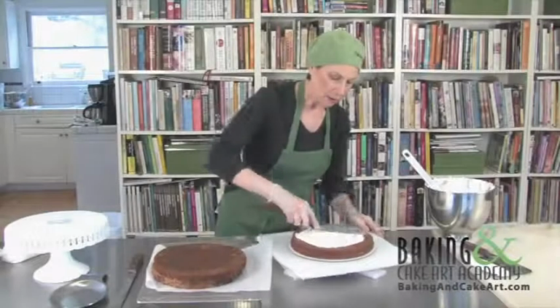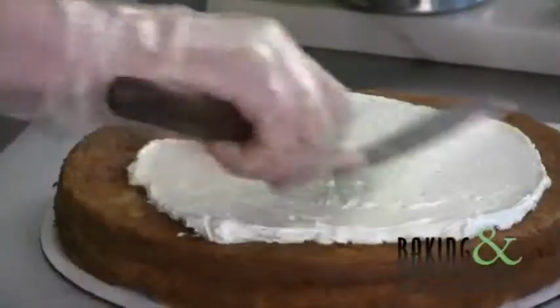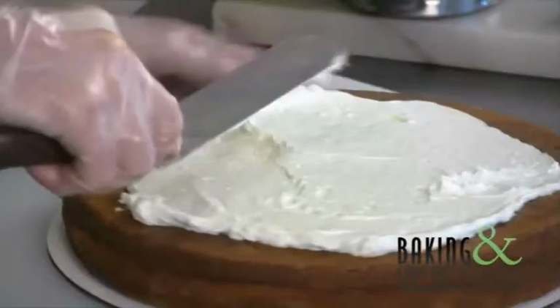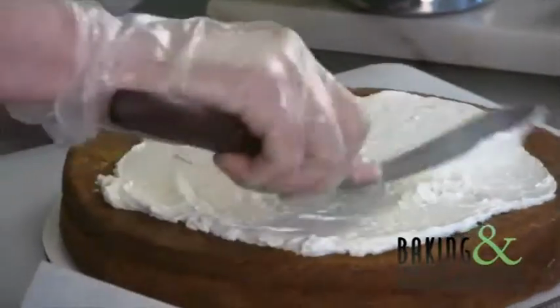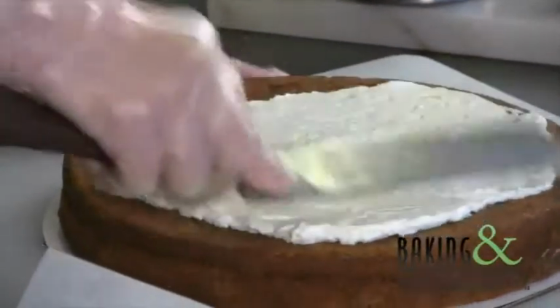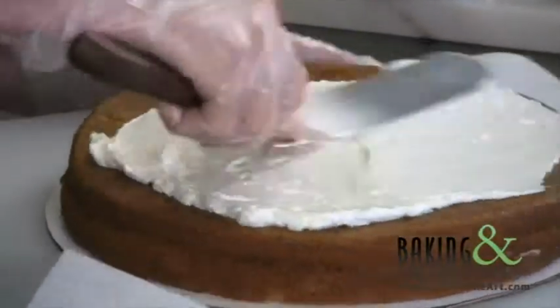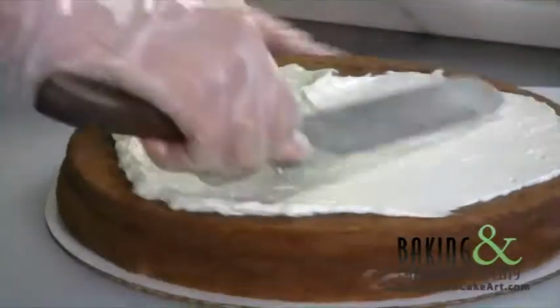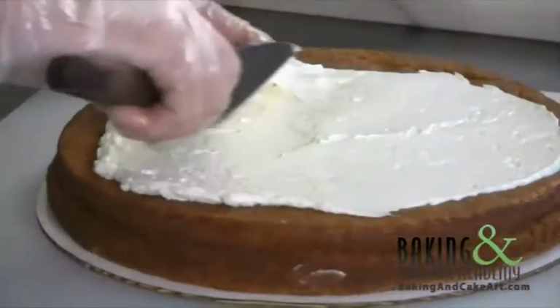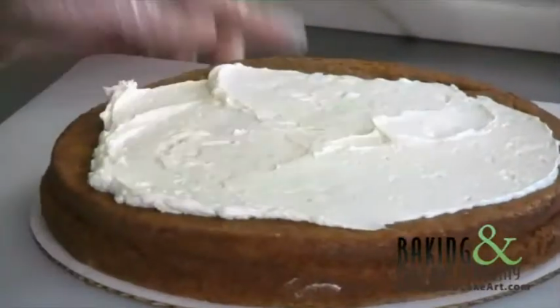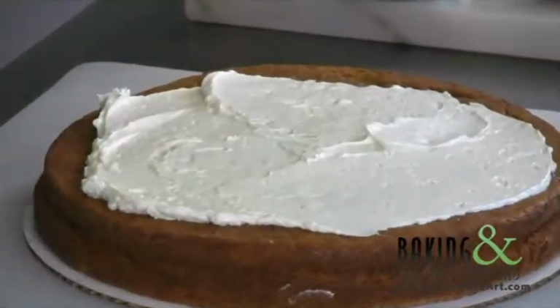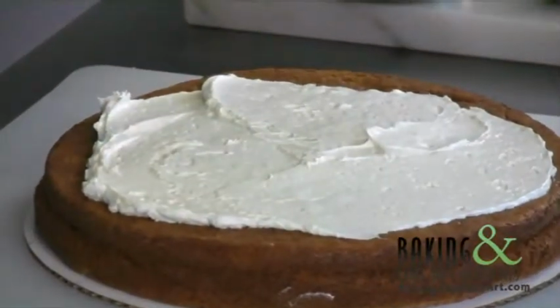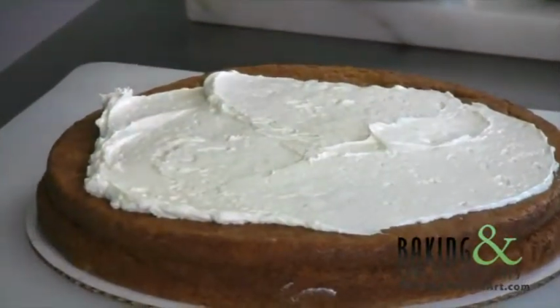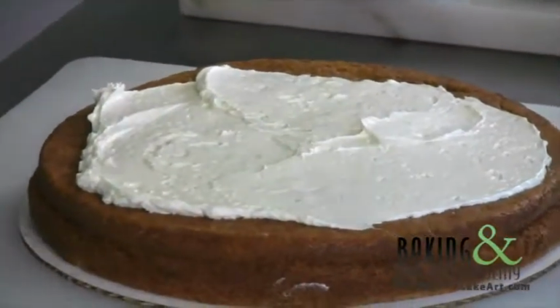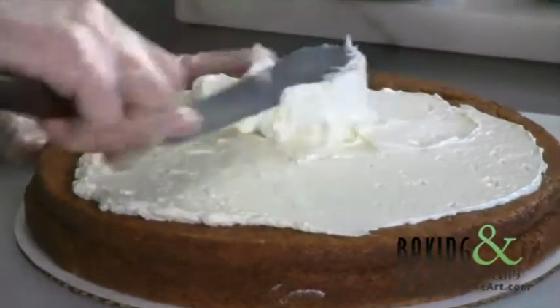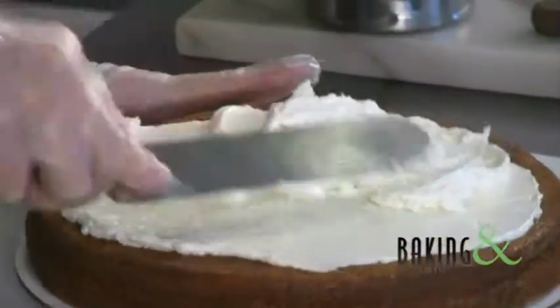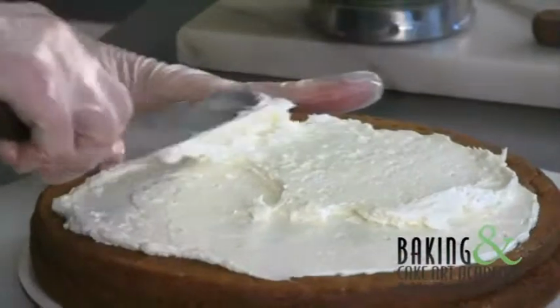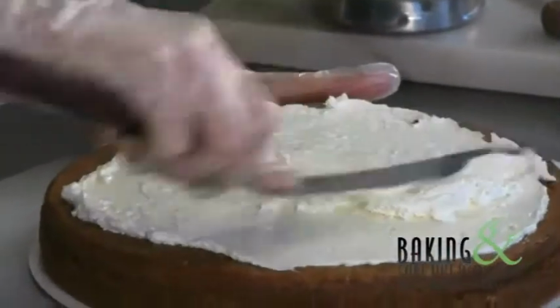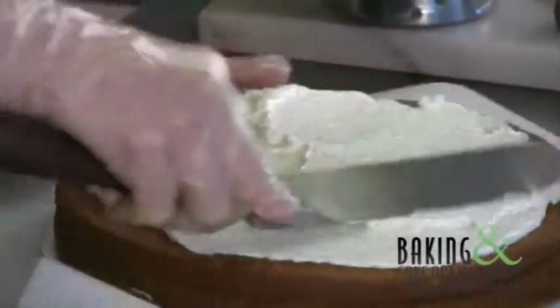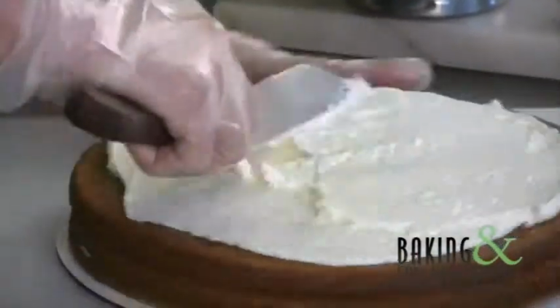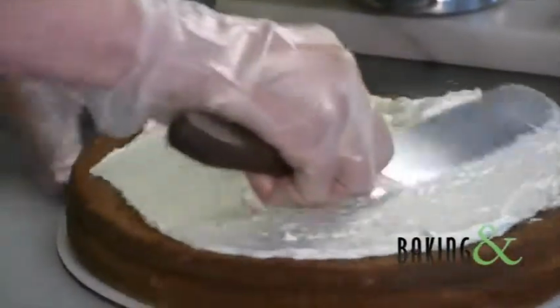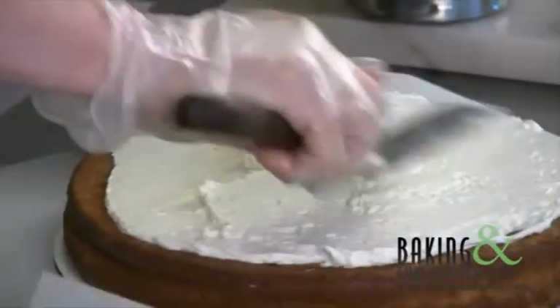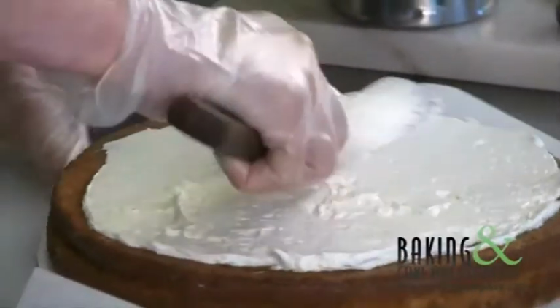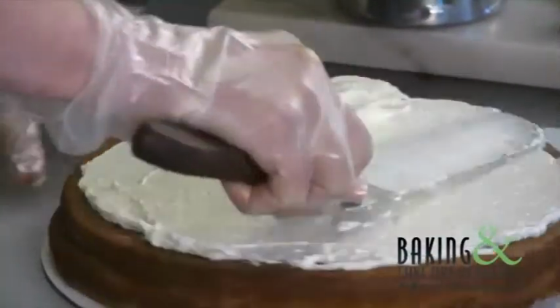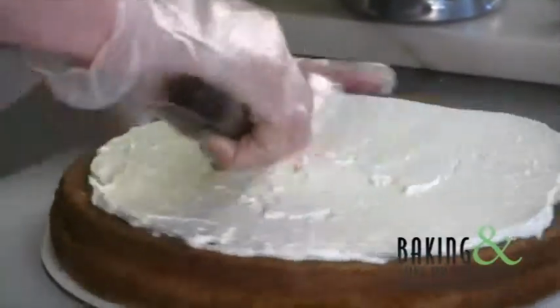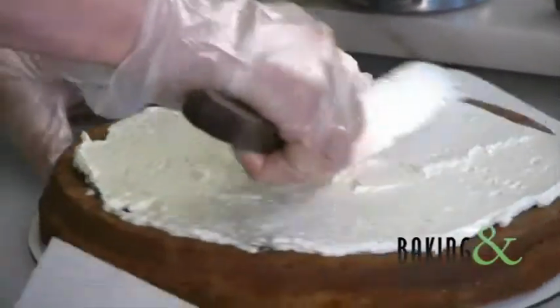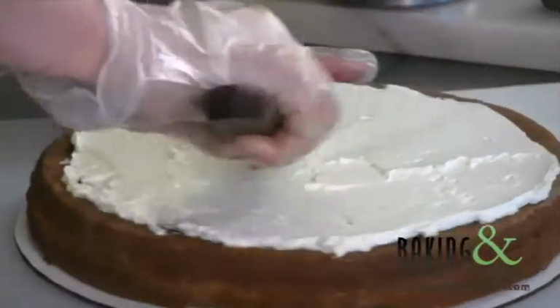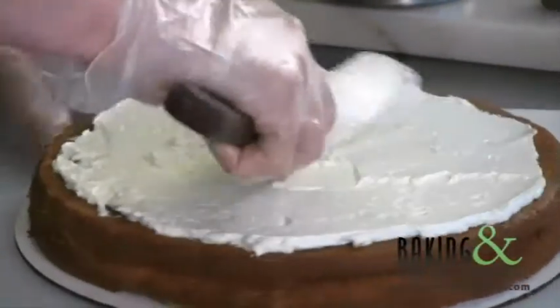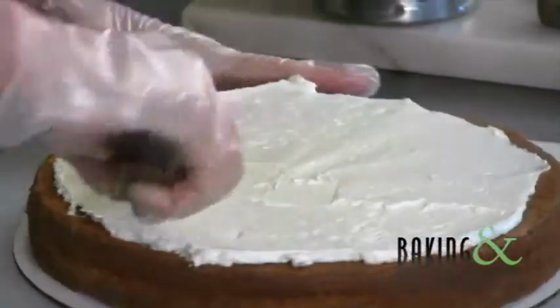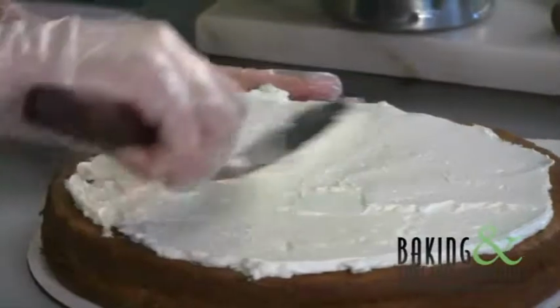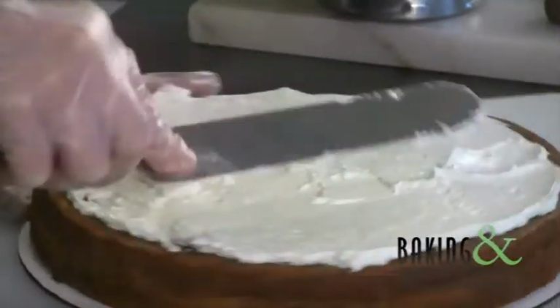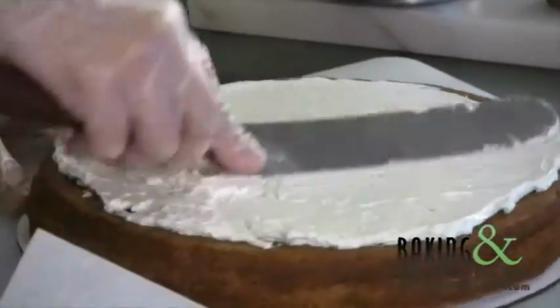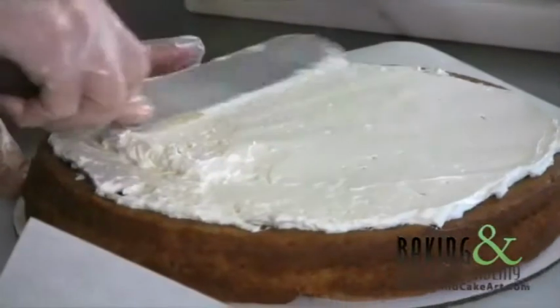I use mostly the front edge of the cake and just turn in a level motion, spreading it almost to the edge.